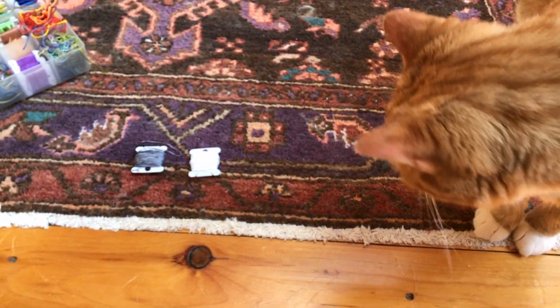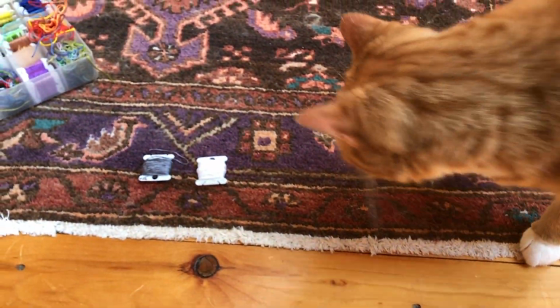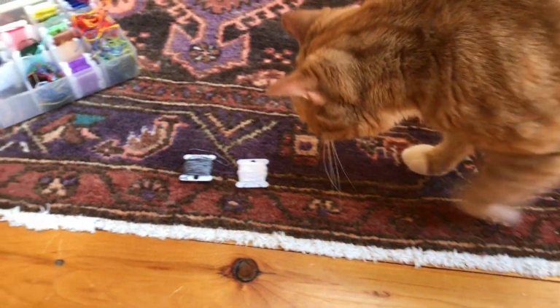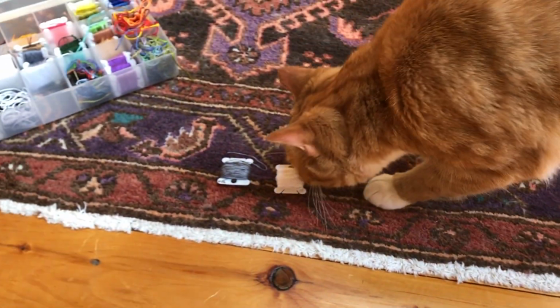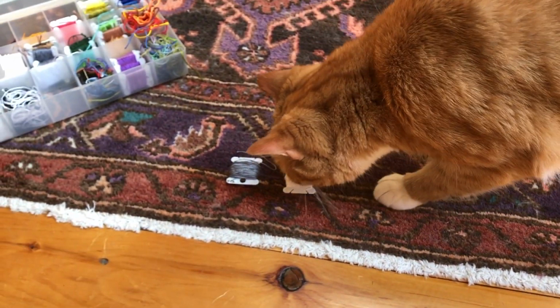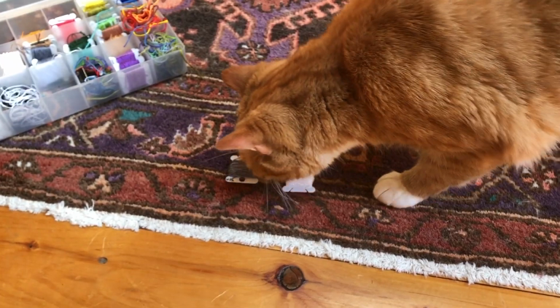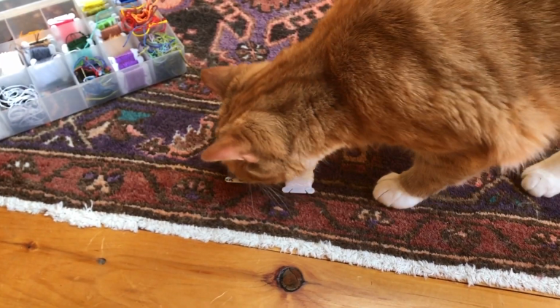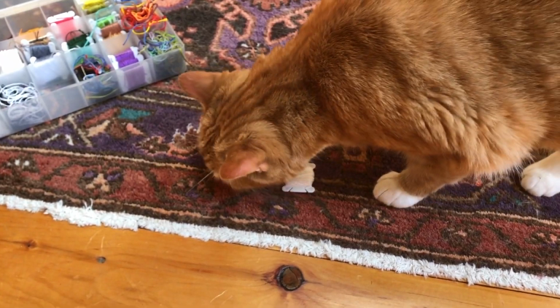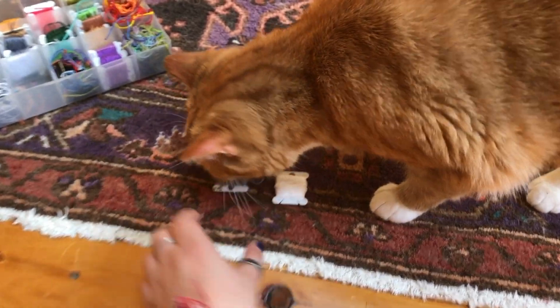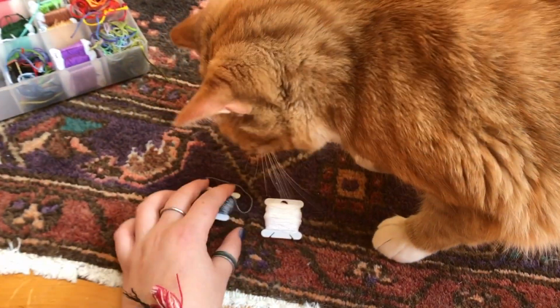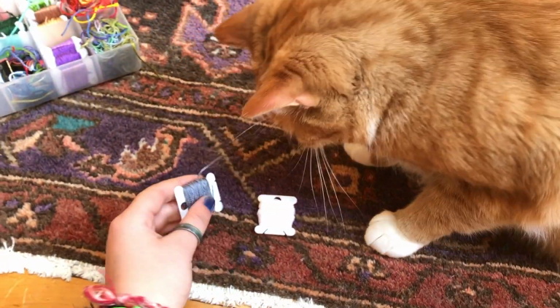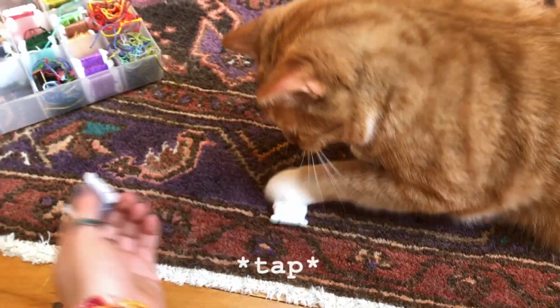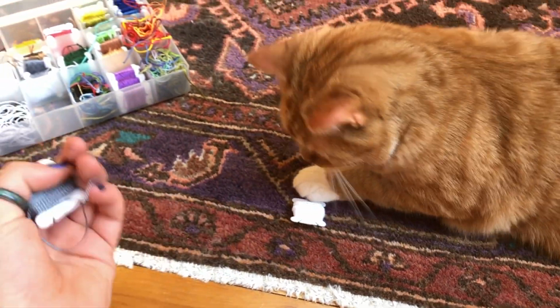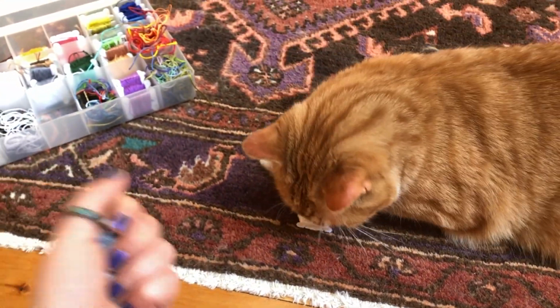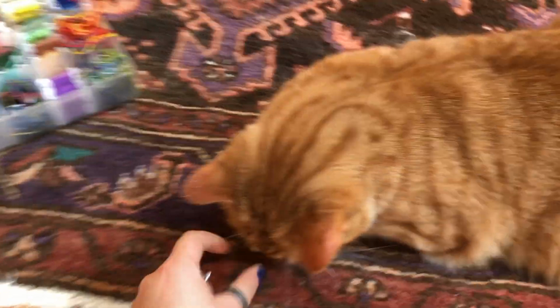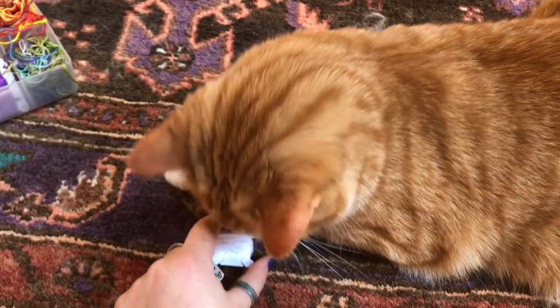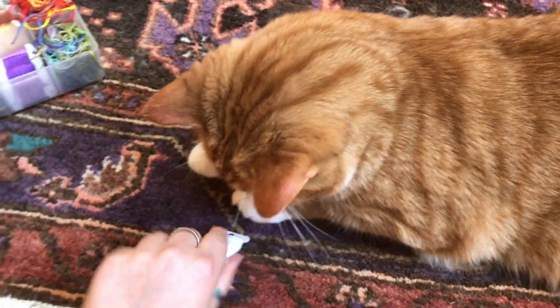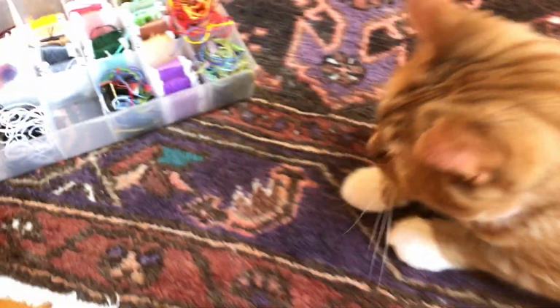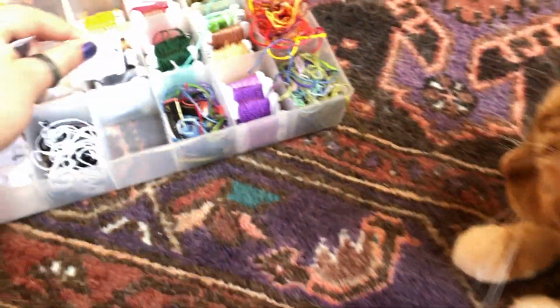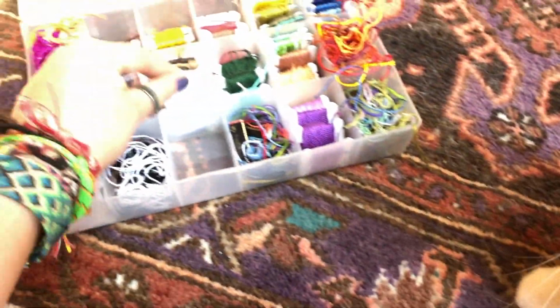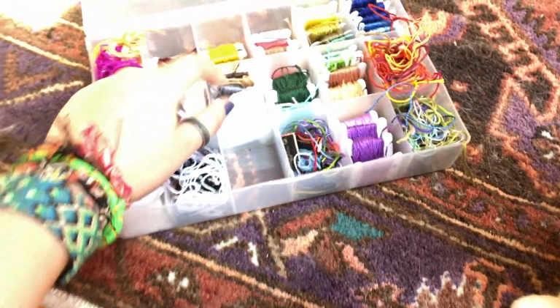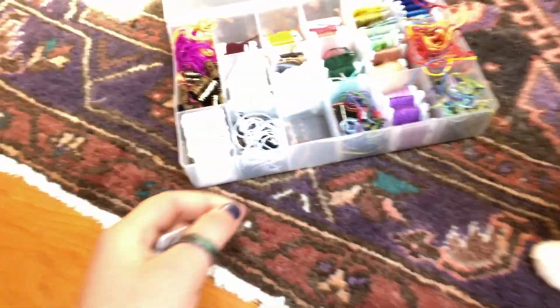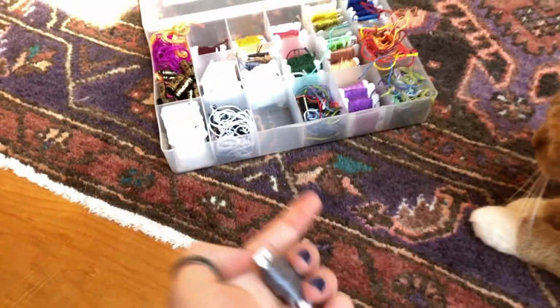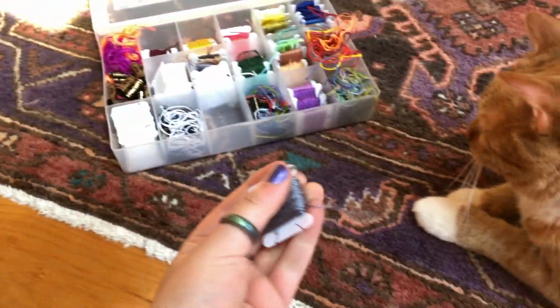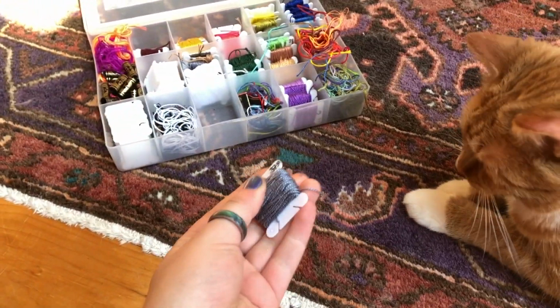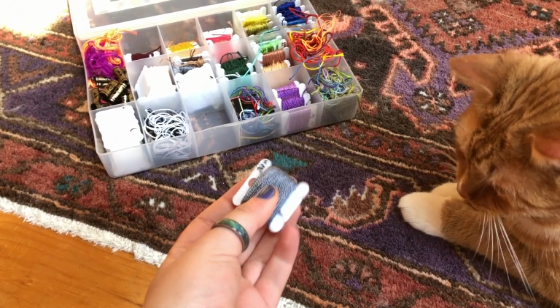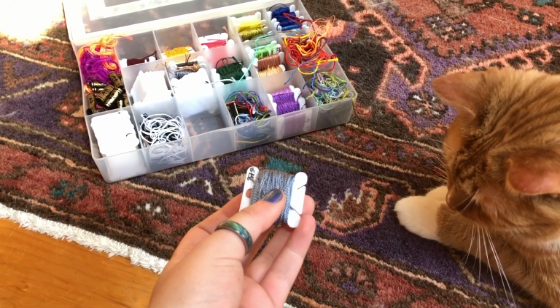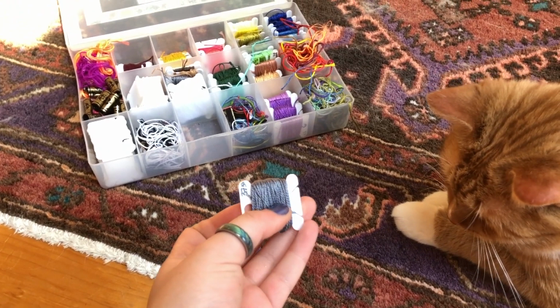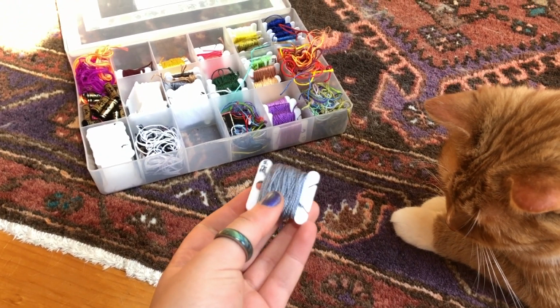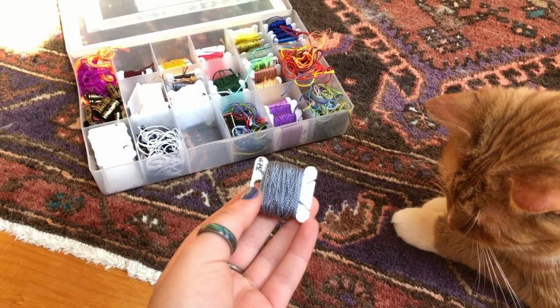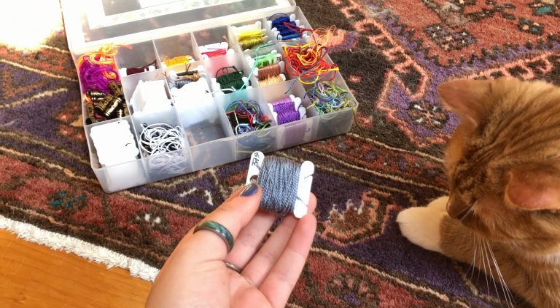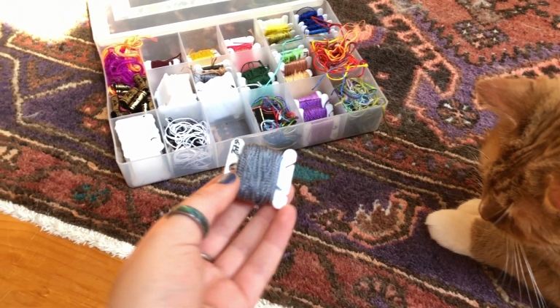Which one do you want? I think he chose the gray one and the white one we'll put back. So we have — for the mini arrowhead we need five colors — so I'm going to be choosing five colors. First is gray.